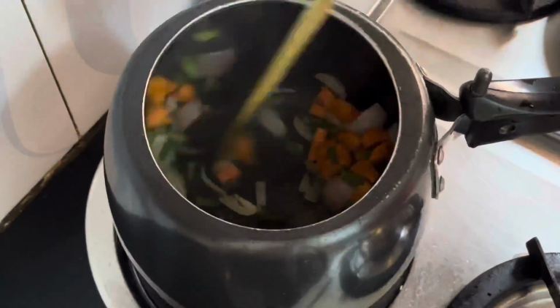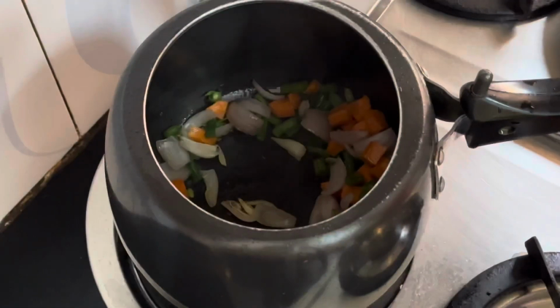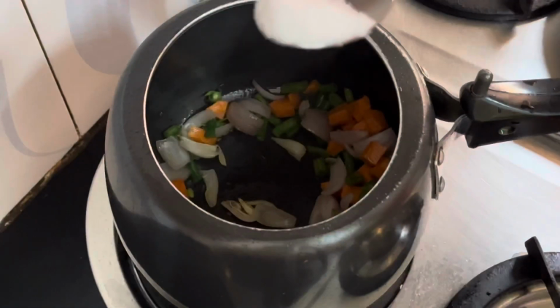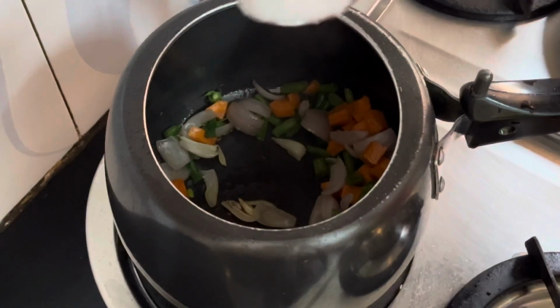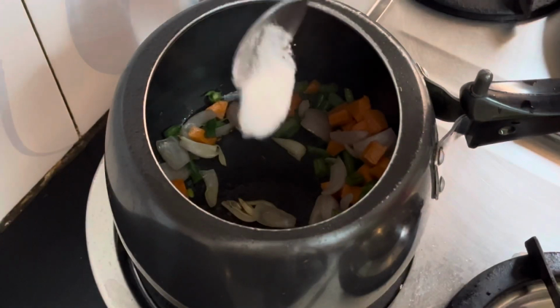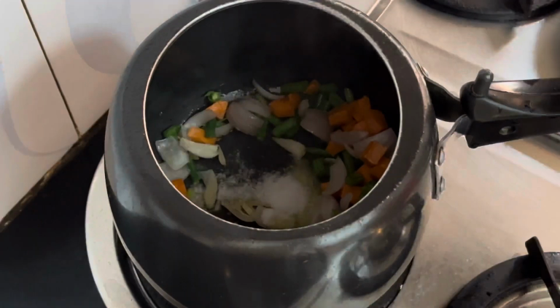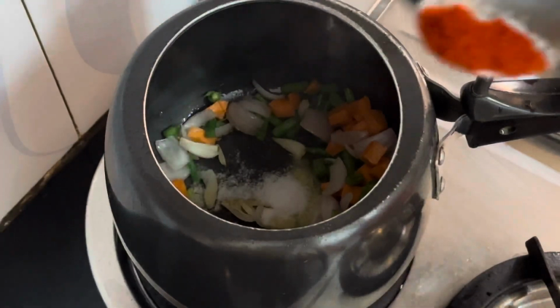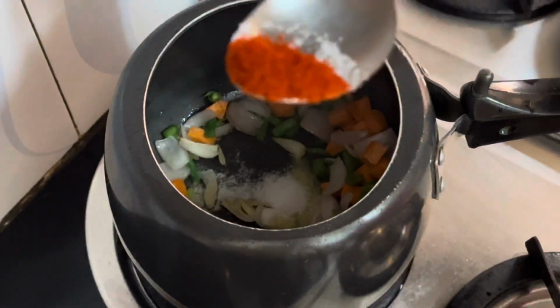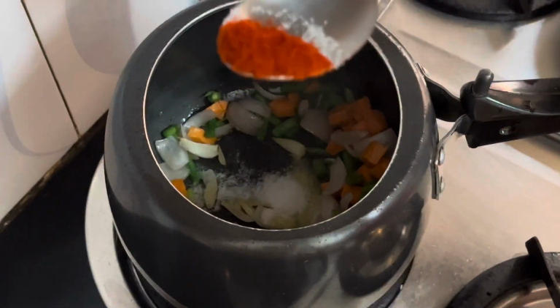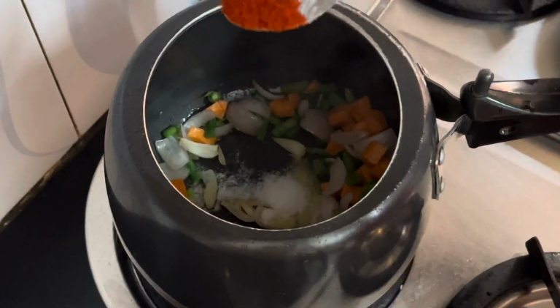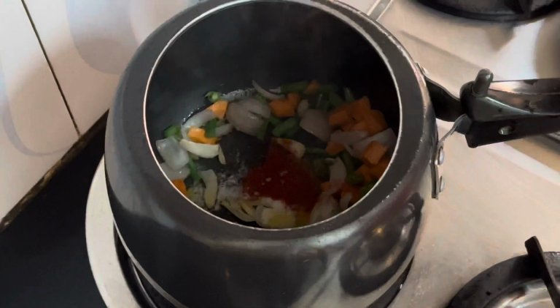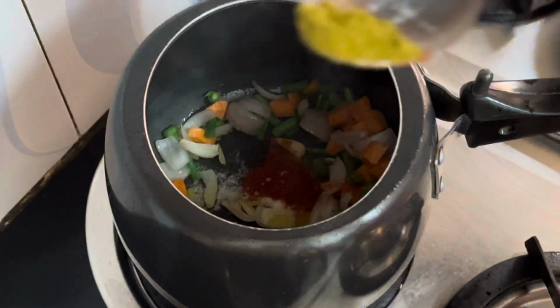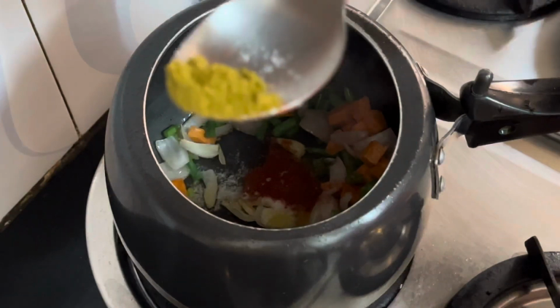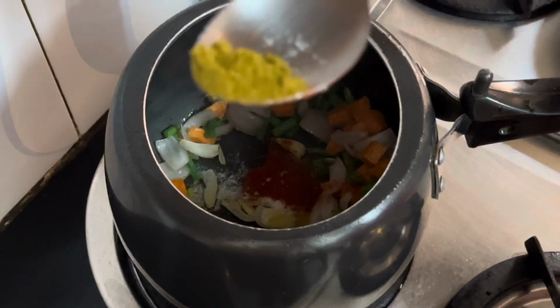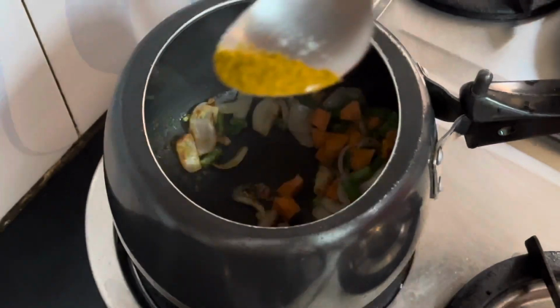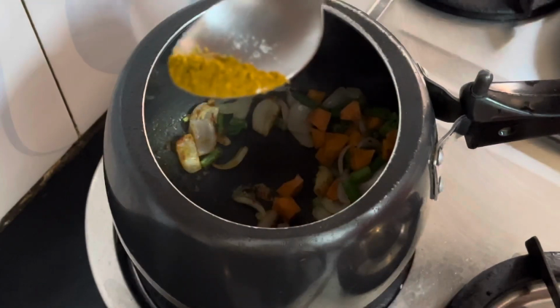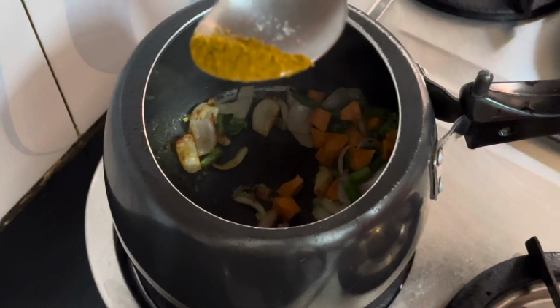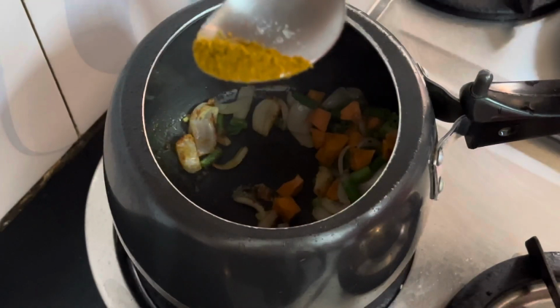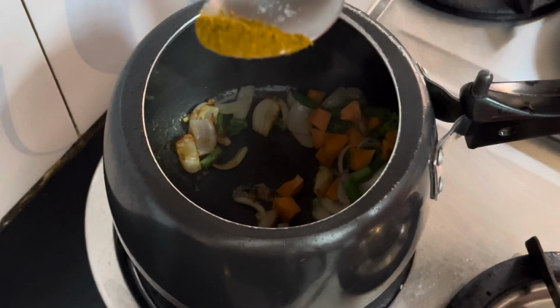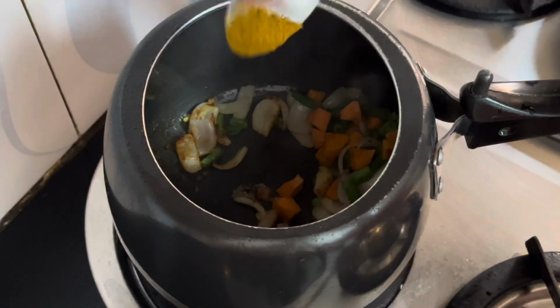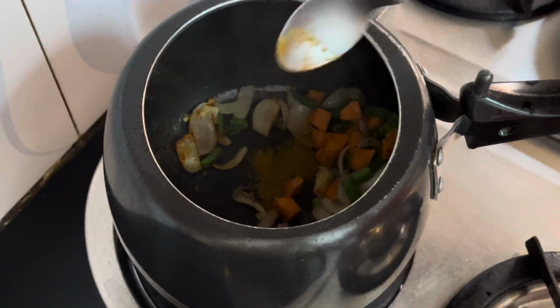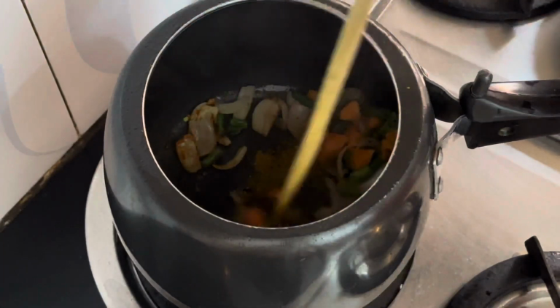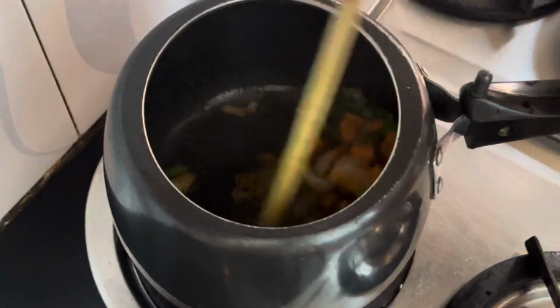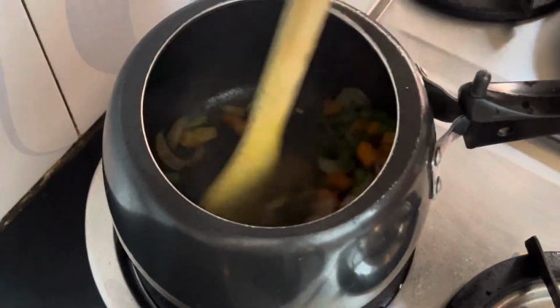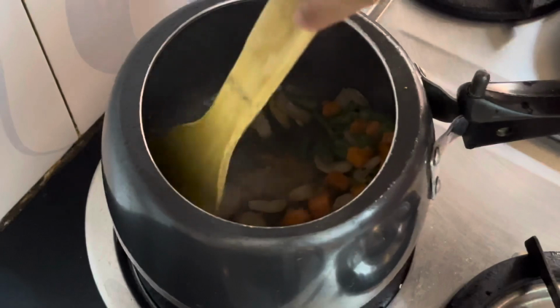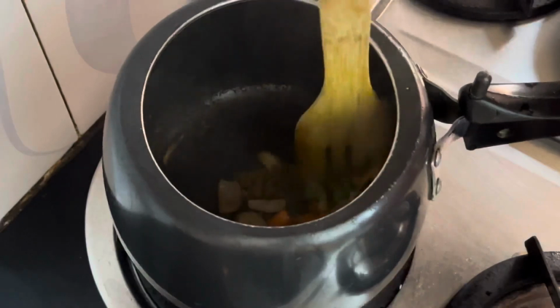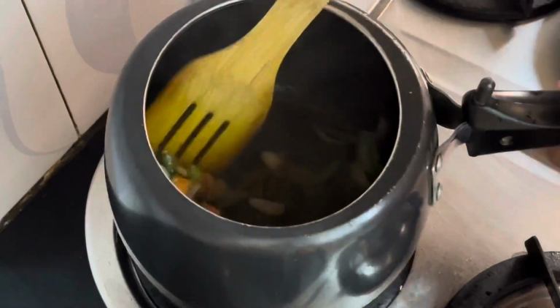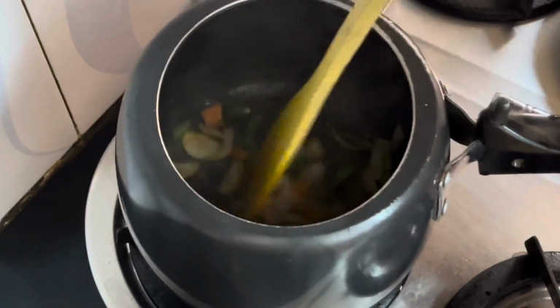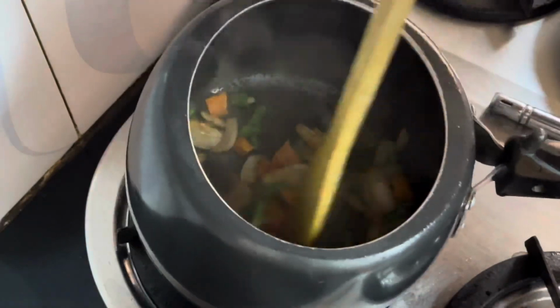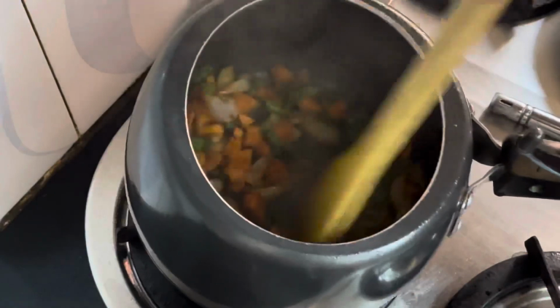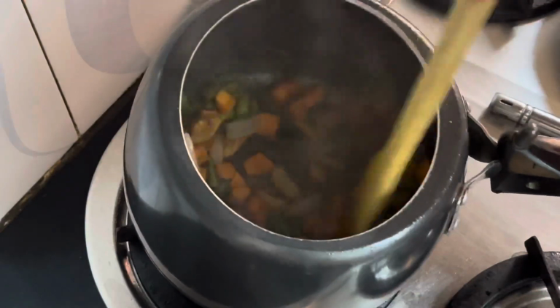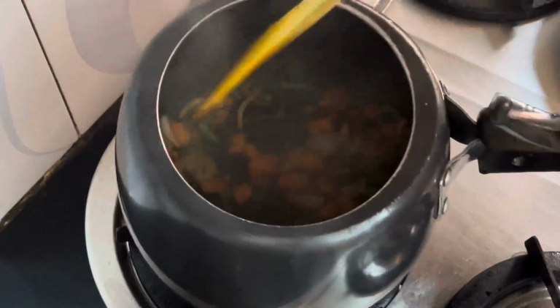Now adding spices — salt to taste, red chili powder, dhaniya powder, some salt and green pepper.